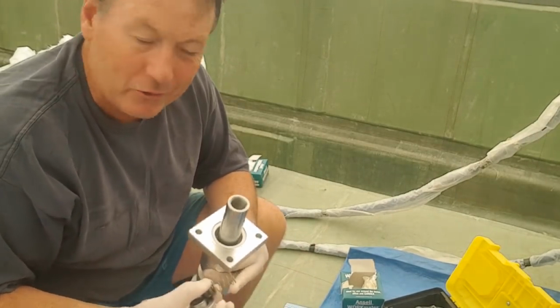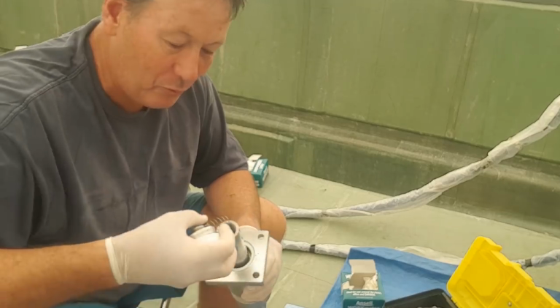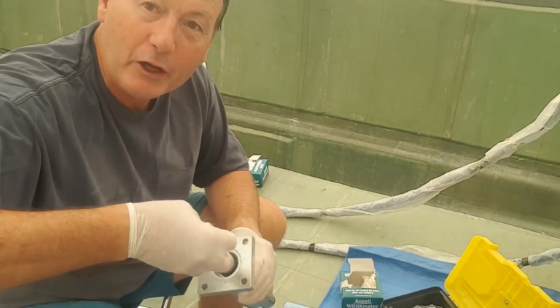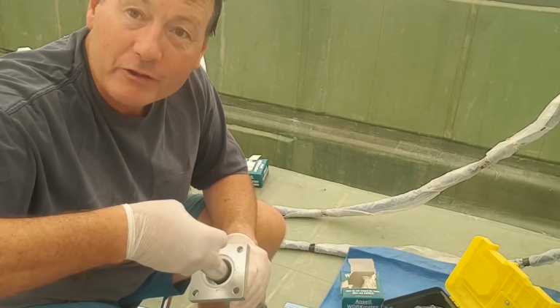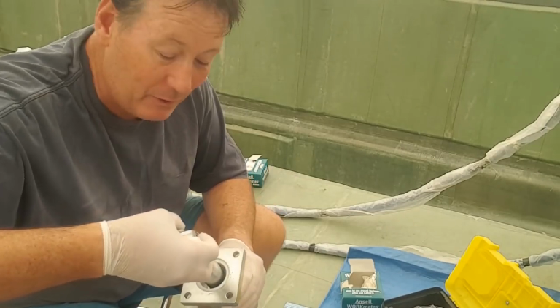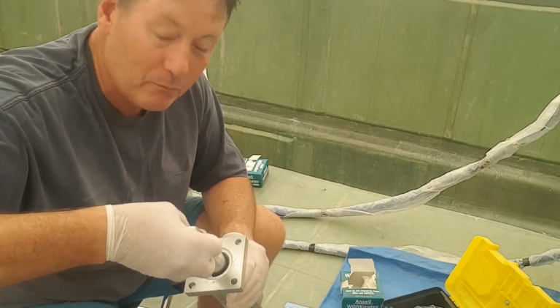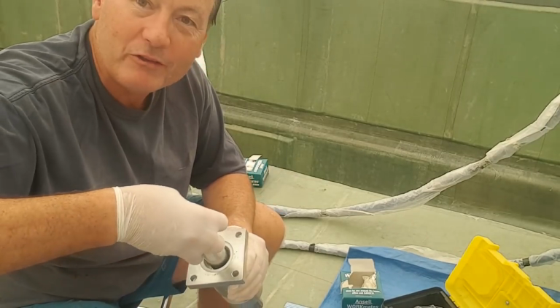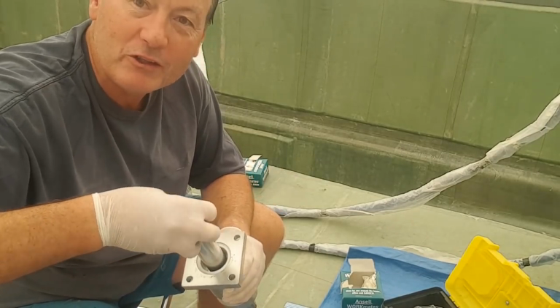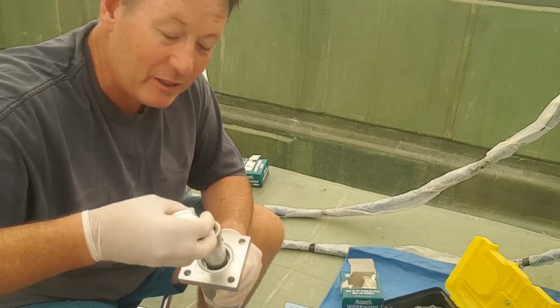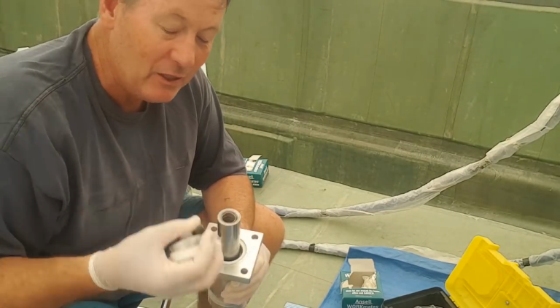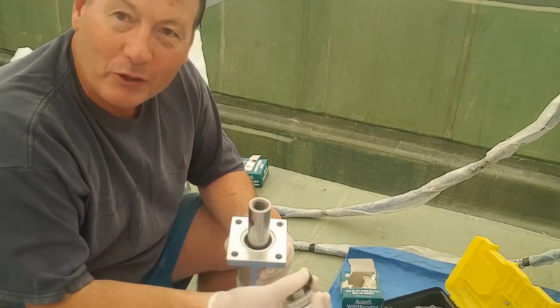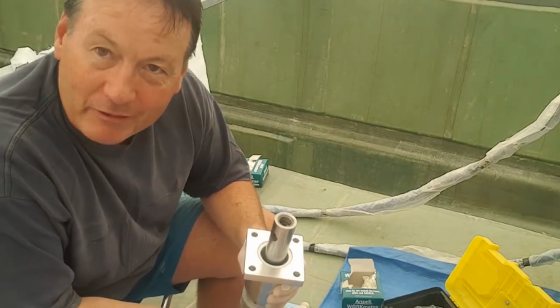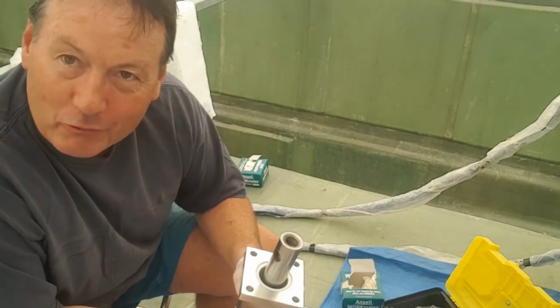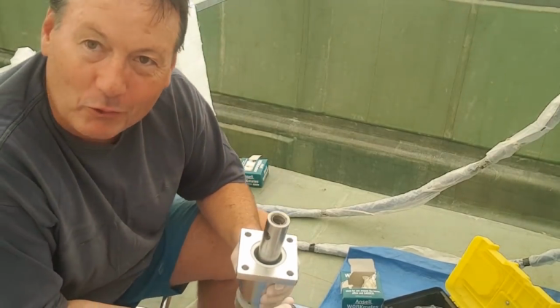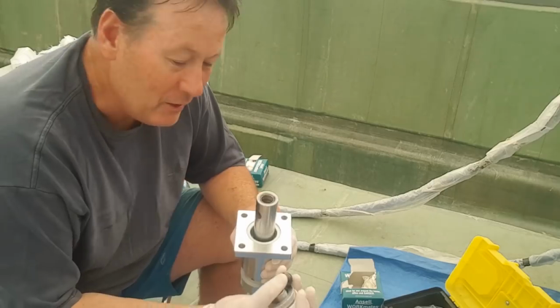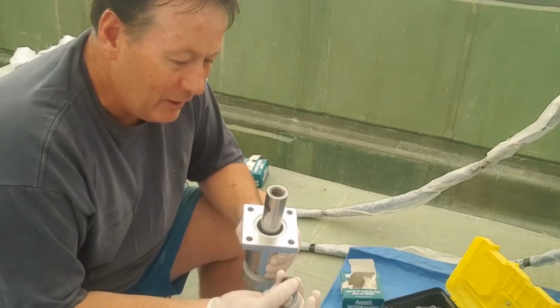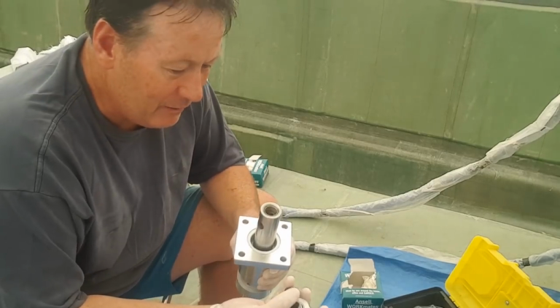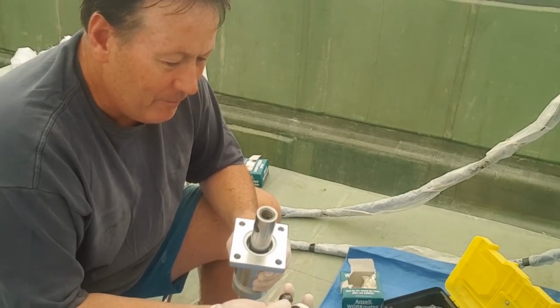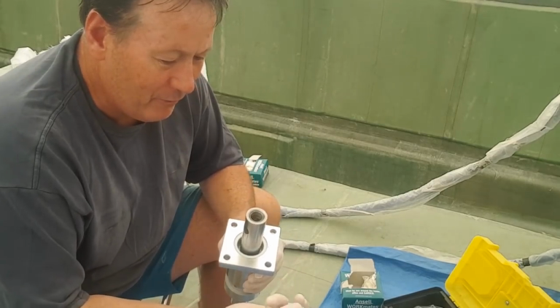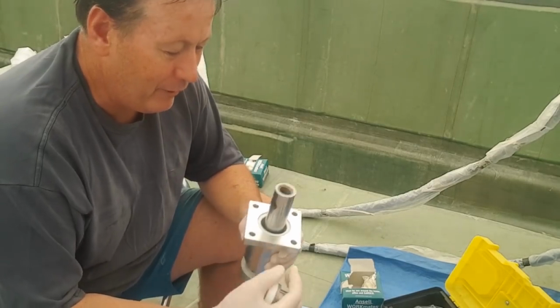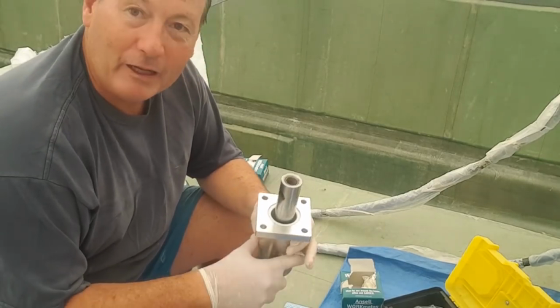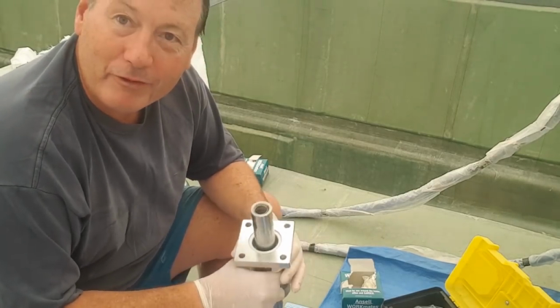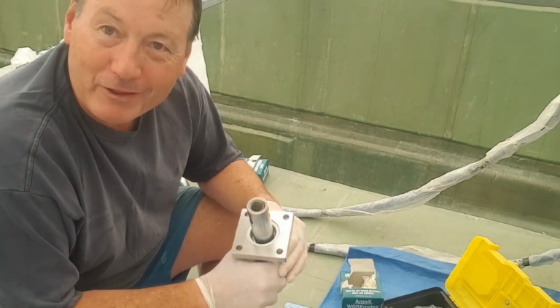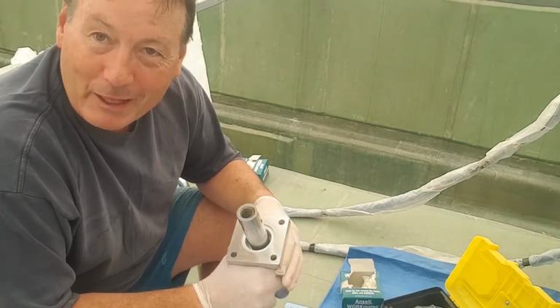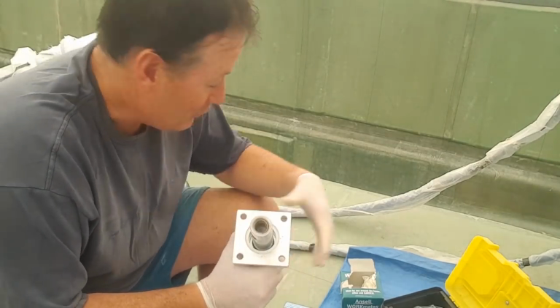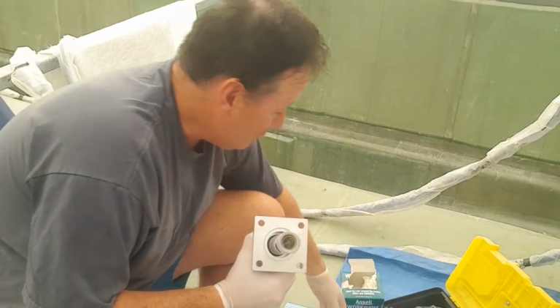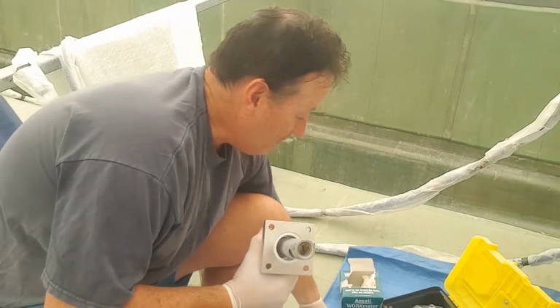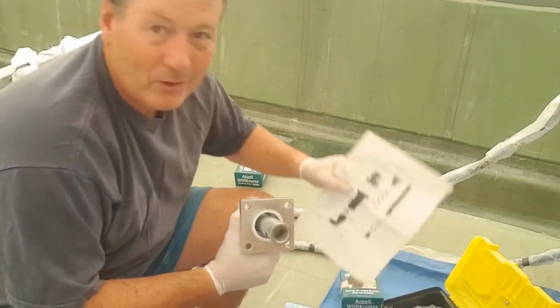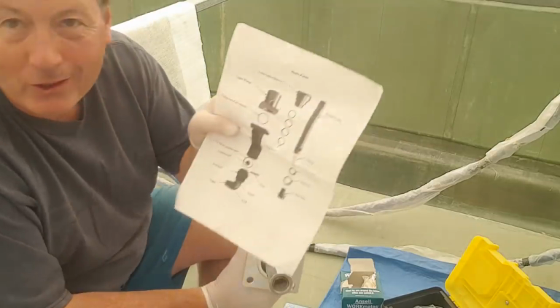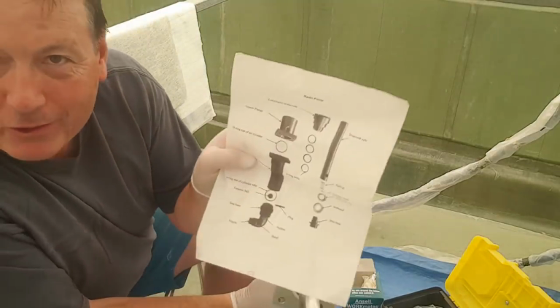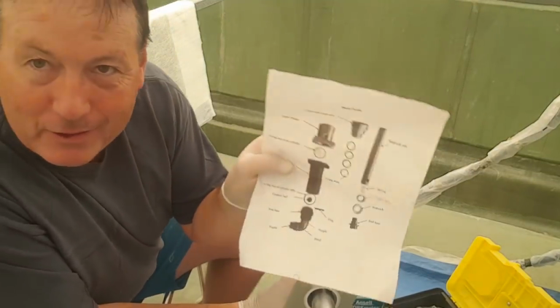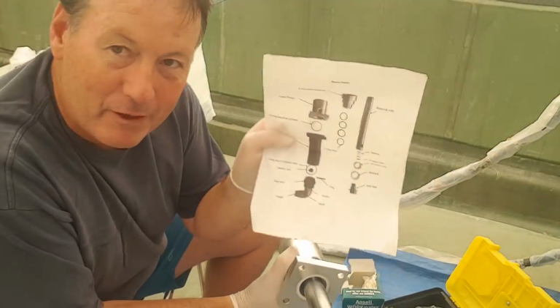washers, O-rings, spring O-rings — a number of things that need to be put in correct order. Funnily enough, no matter how many times I do it, I still RTFM — Read The Freaking Manual.